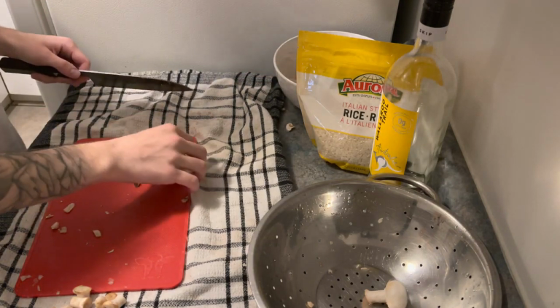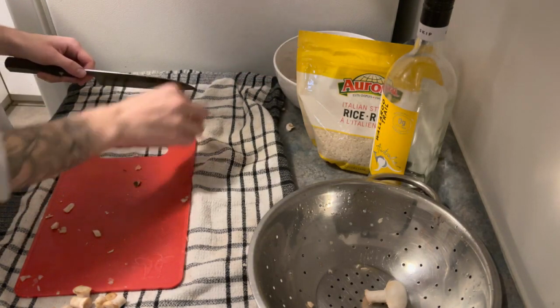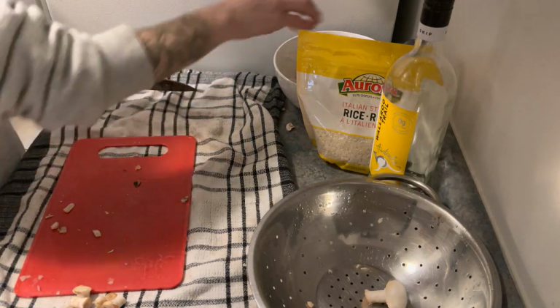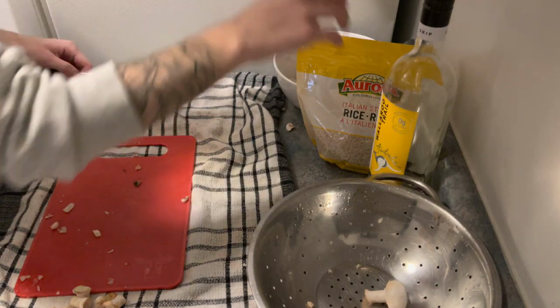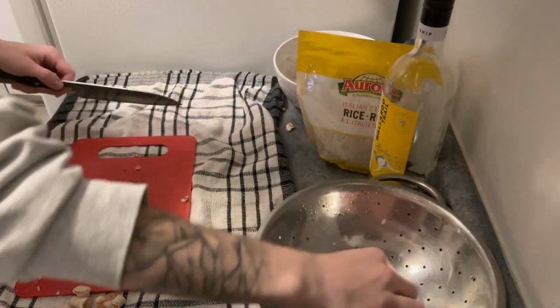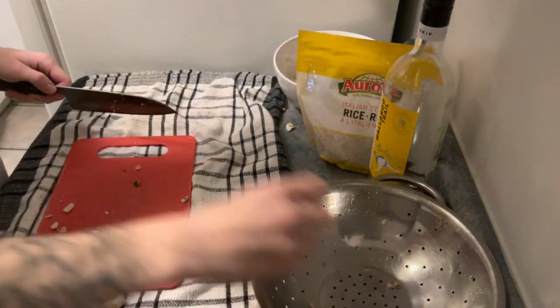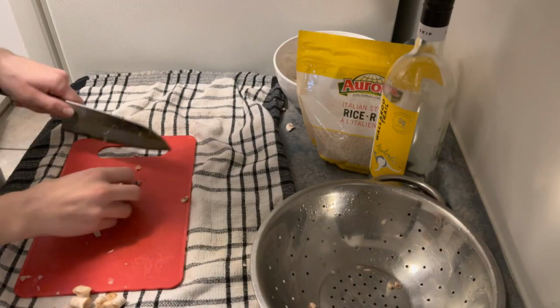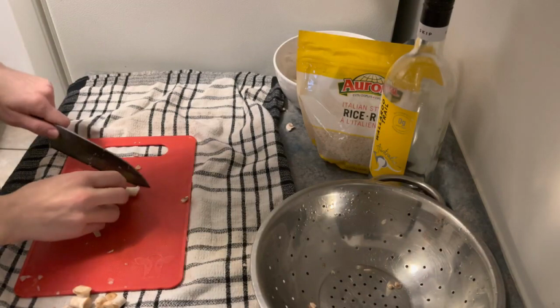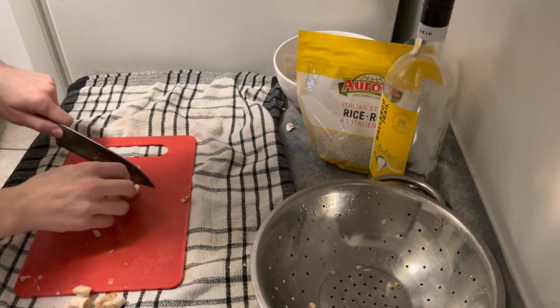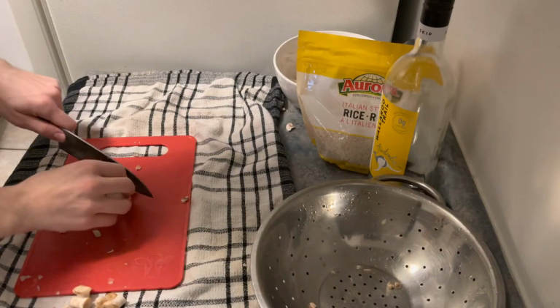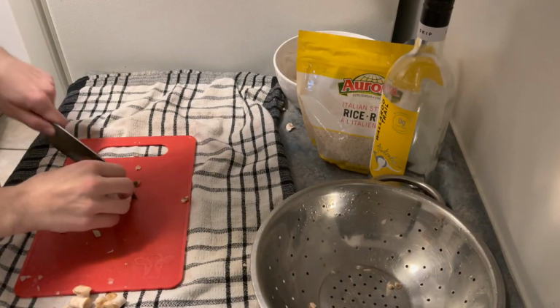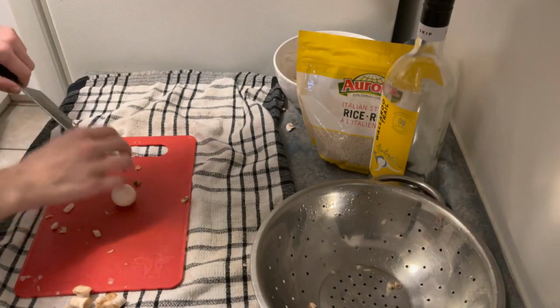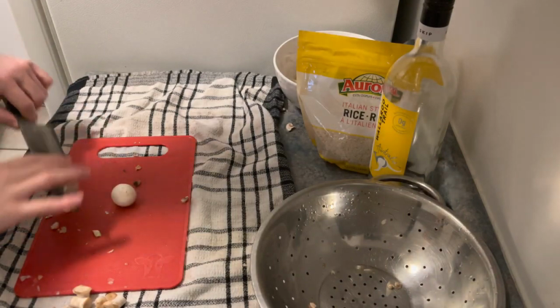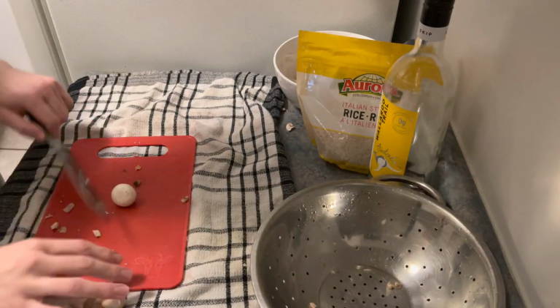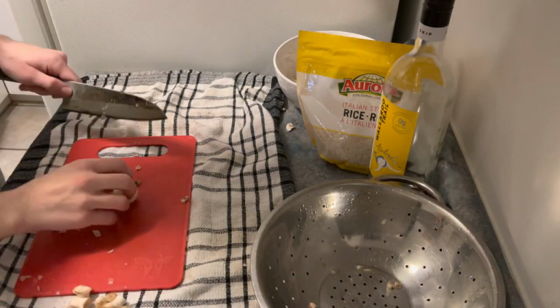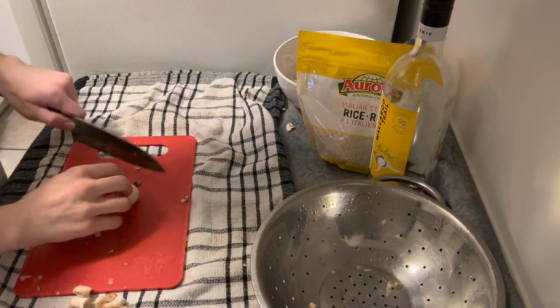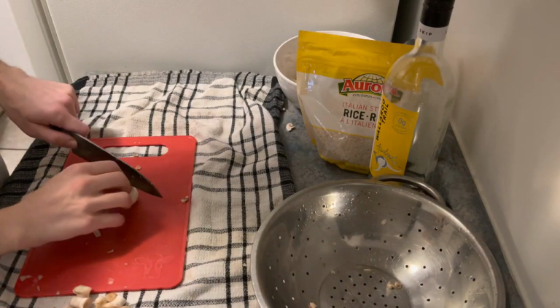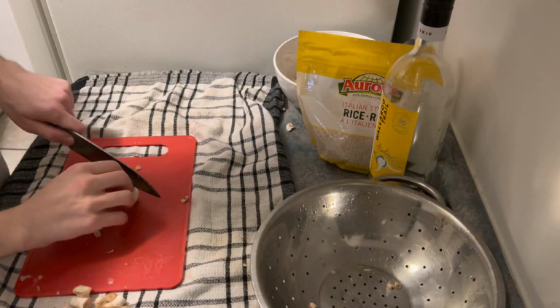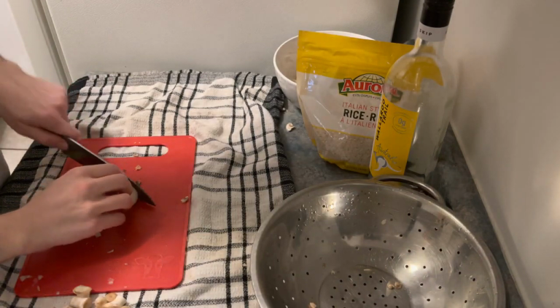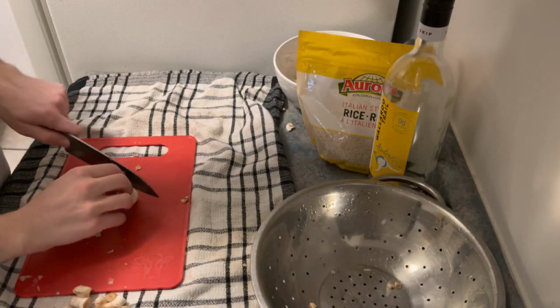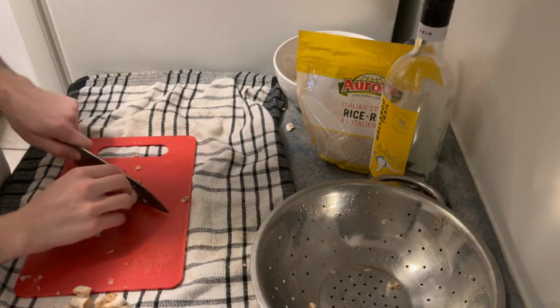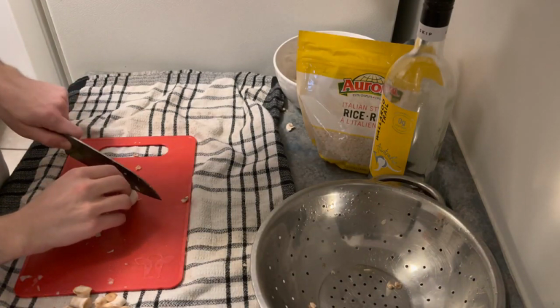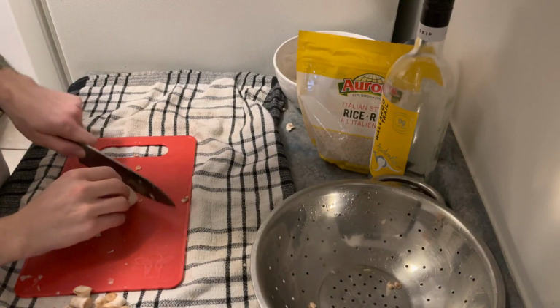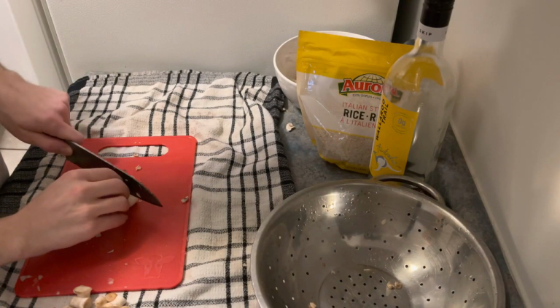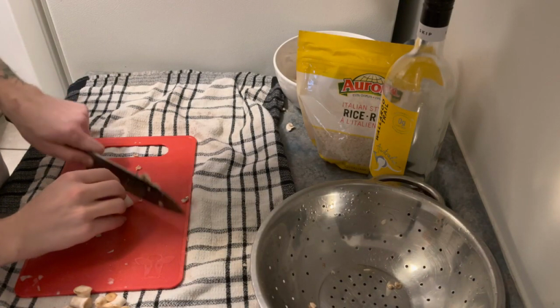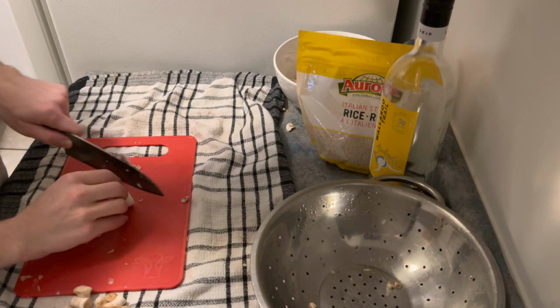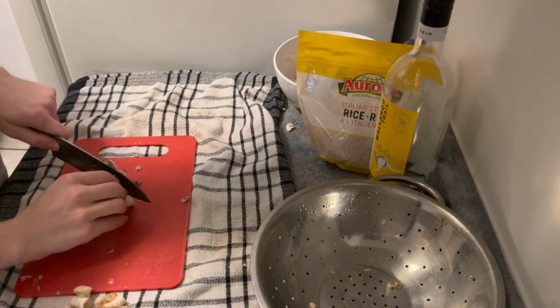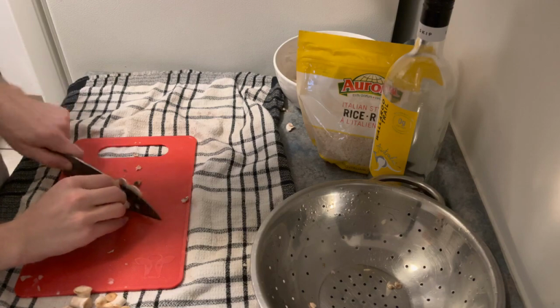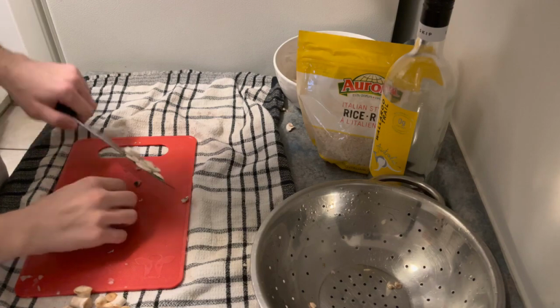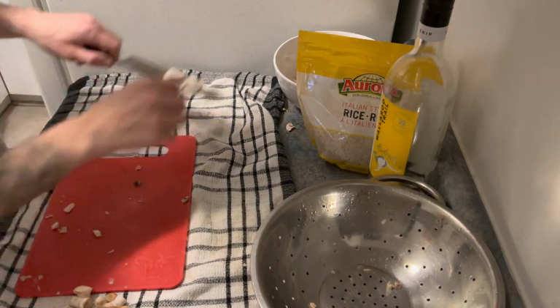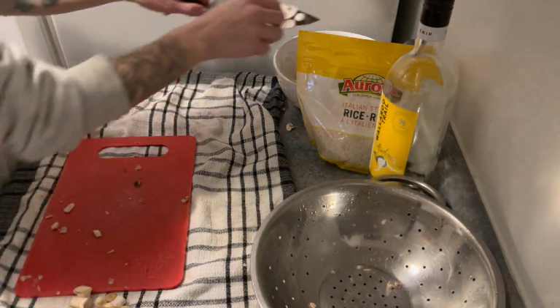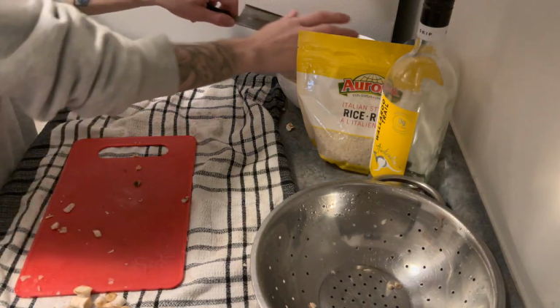It's also worth mentioning that when I made this video, I had no parmesan to add to the dish, so I'll just say when you should add it. It really makes the dish whole and it hurts to skip. Just don't add the green bottle.